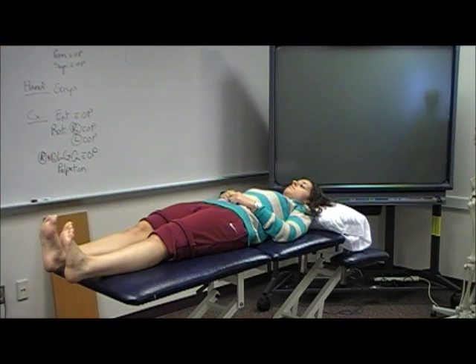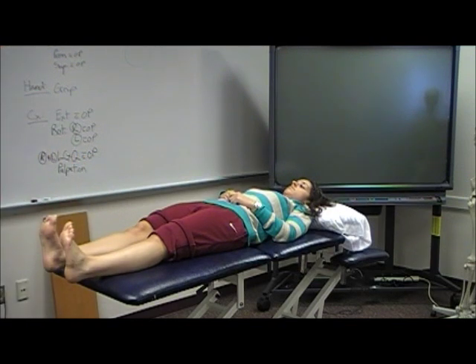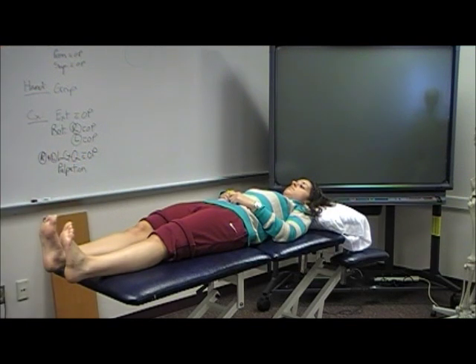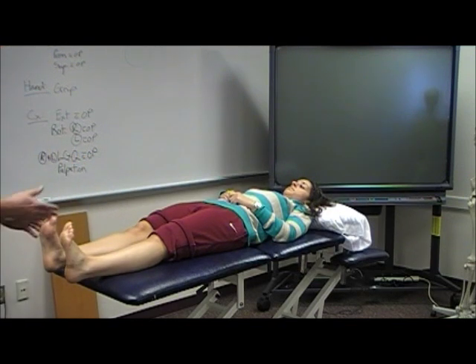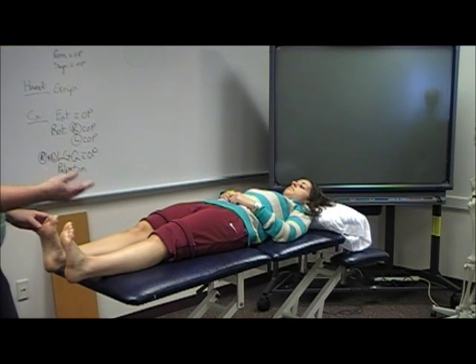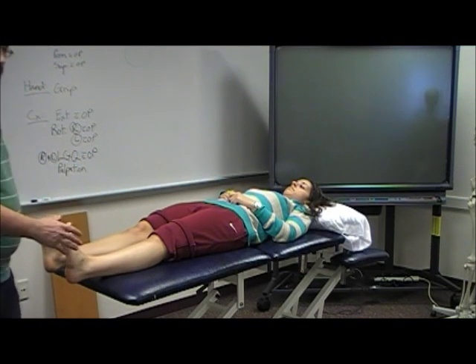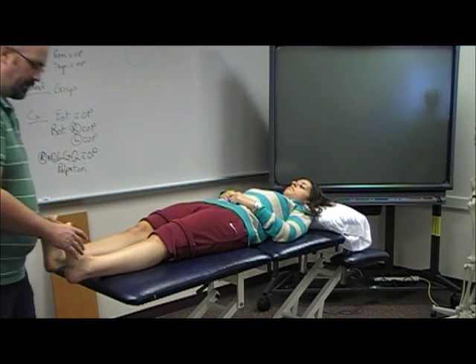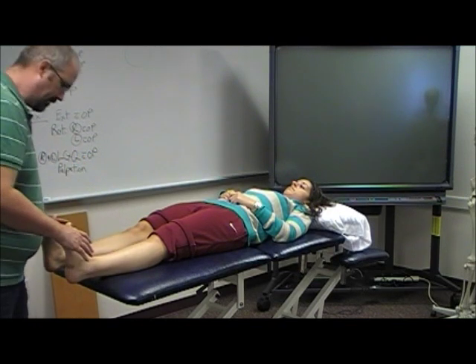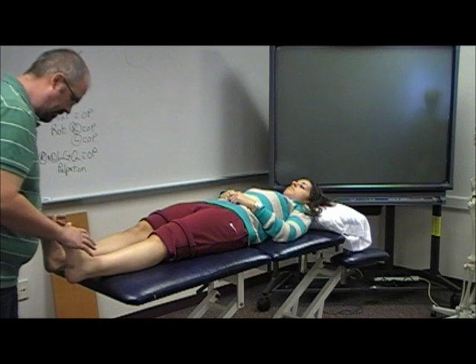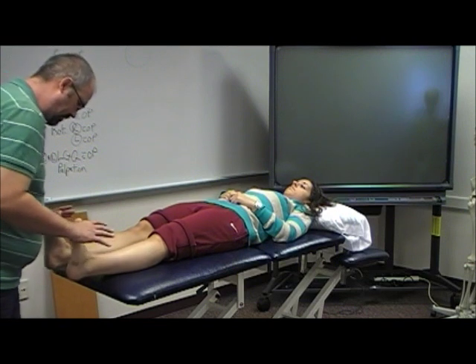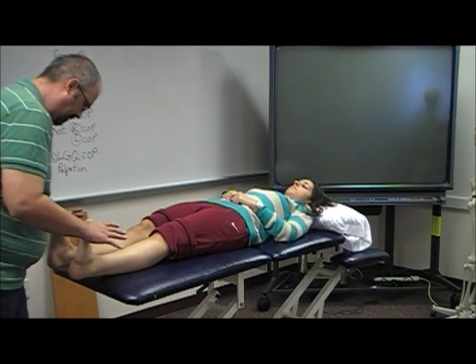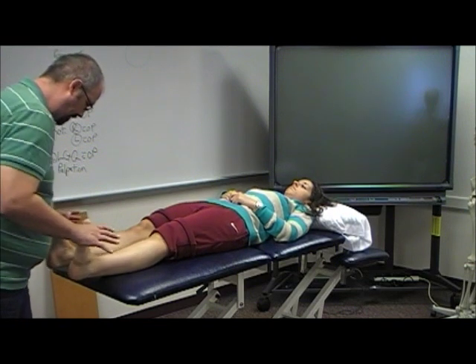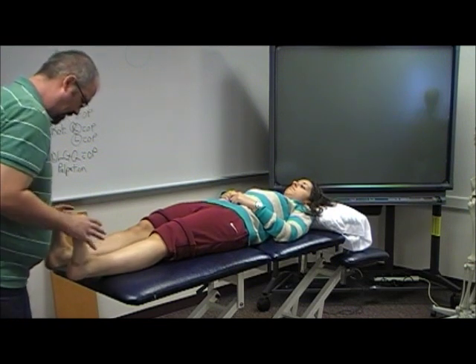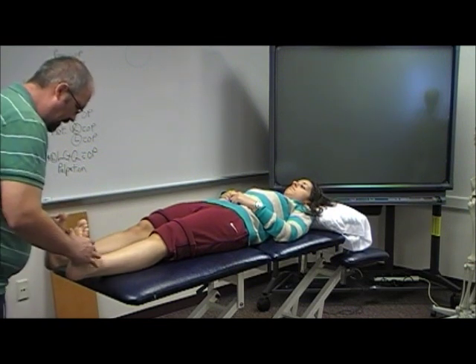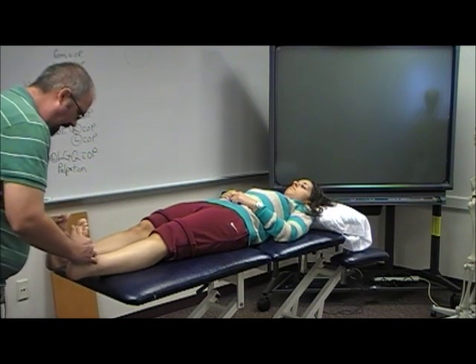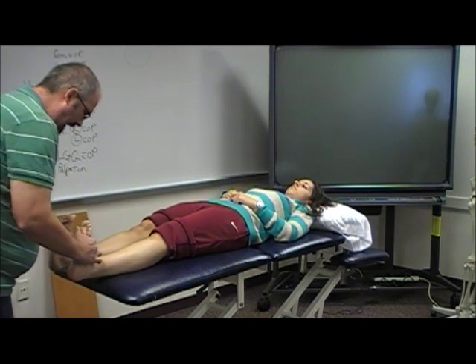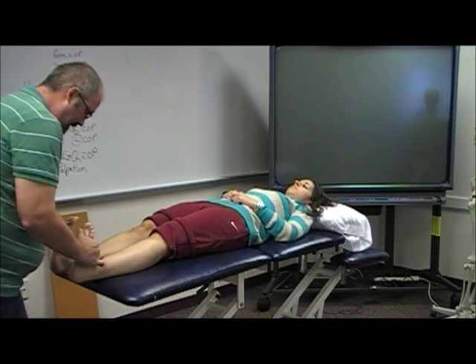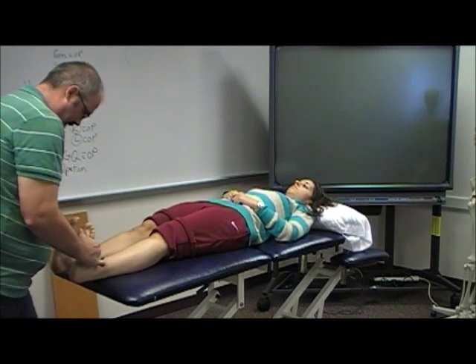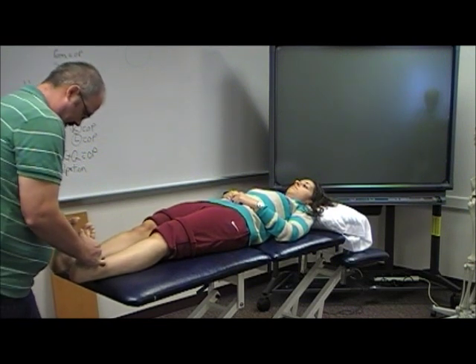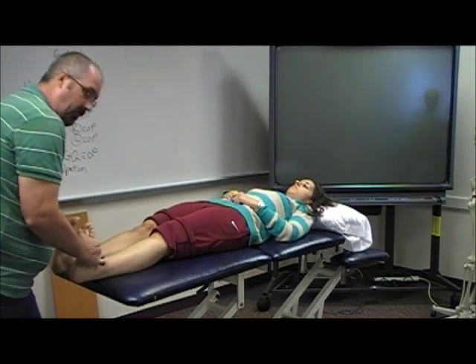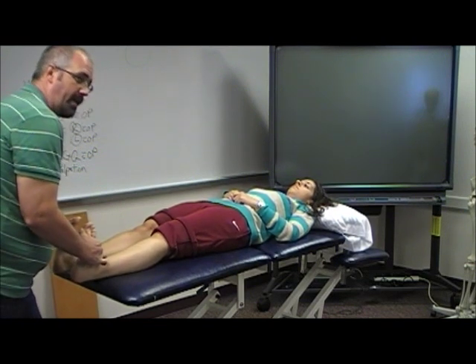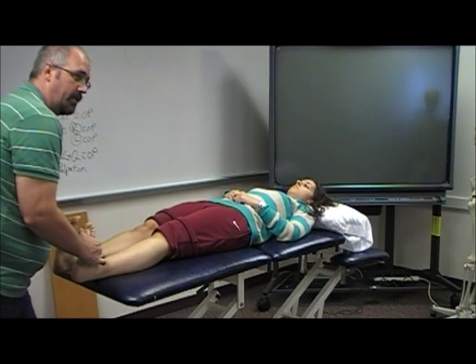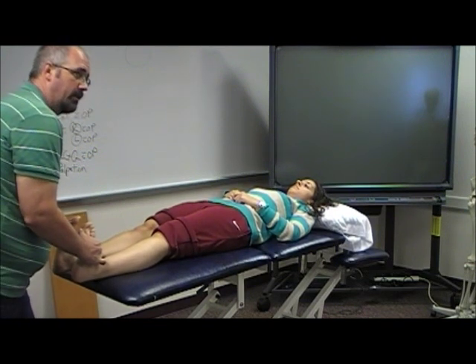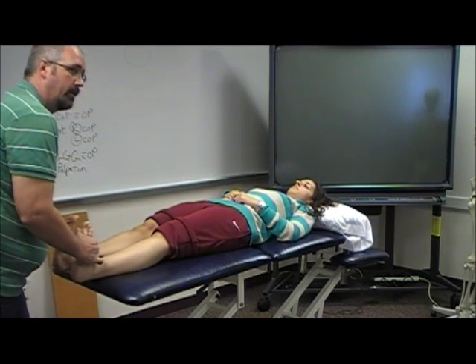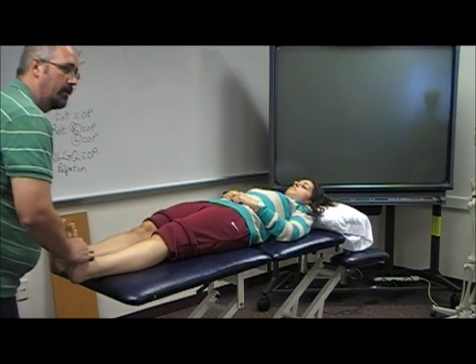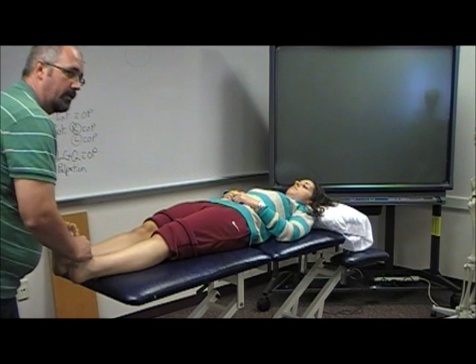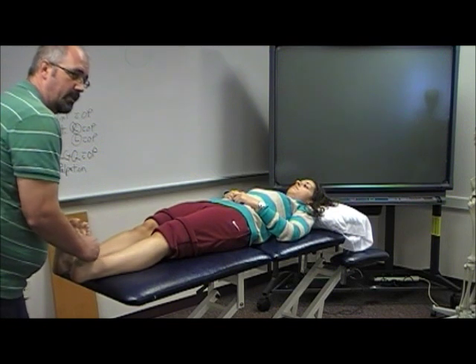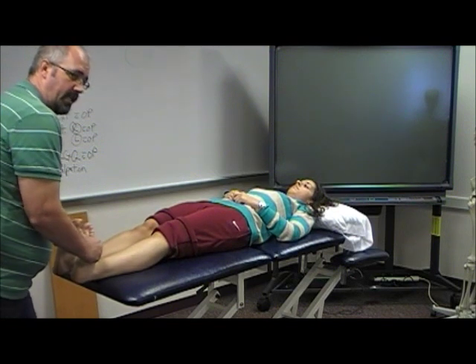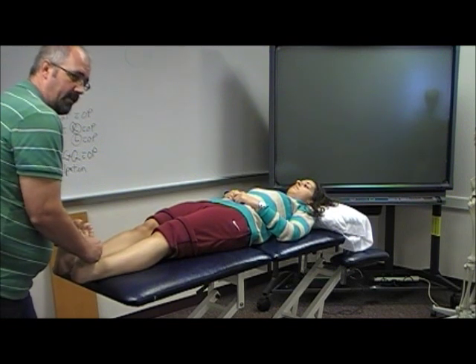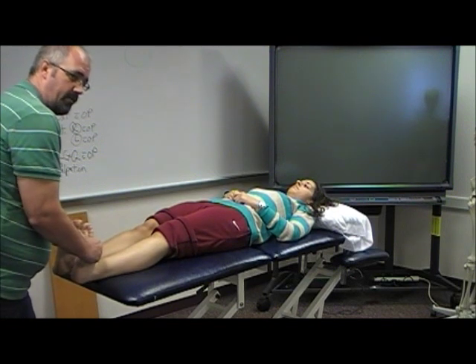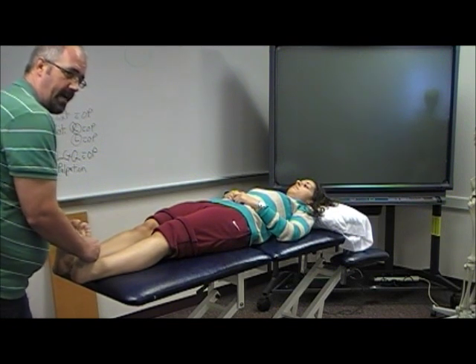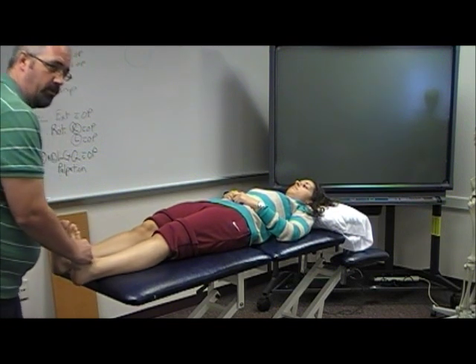I'm not going to cover that — I'm assuming that you guys are all good with that. So take it right up, and then you can add in some overpressure just to see if we've got any more.